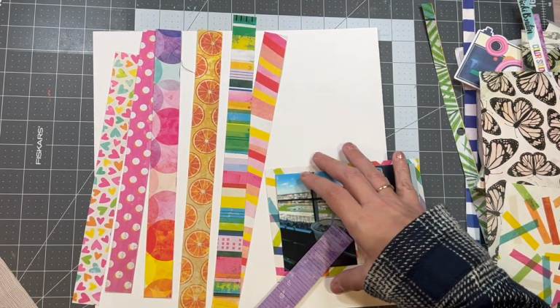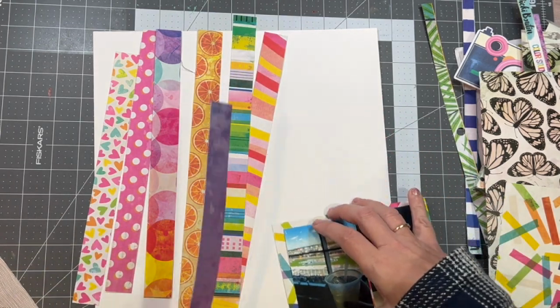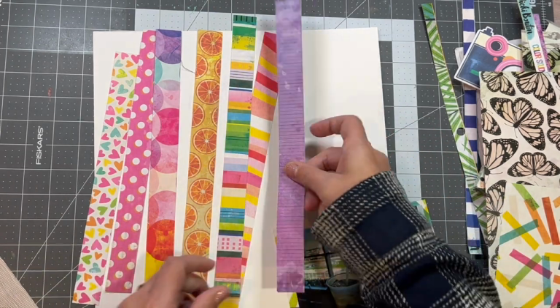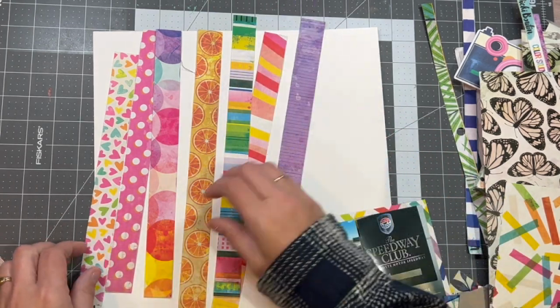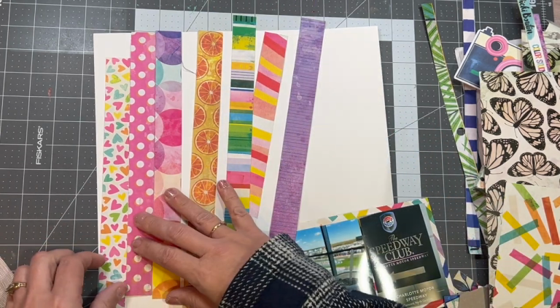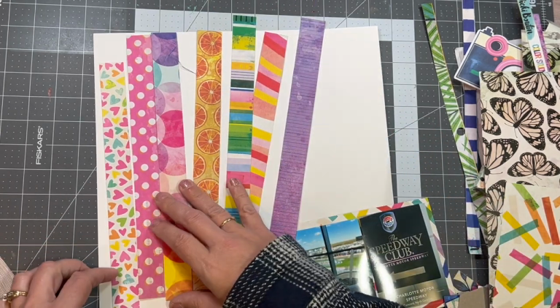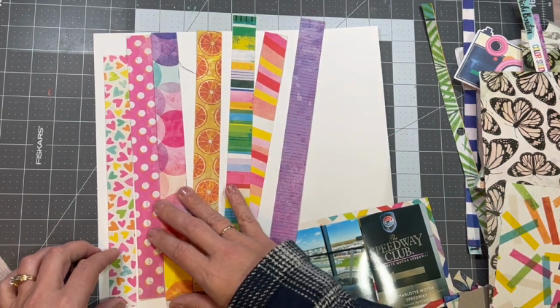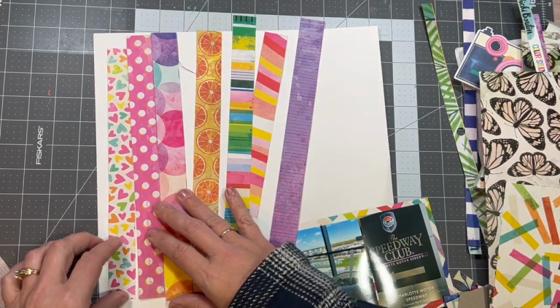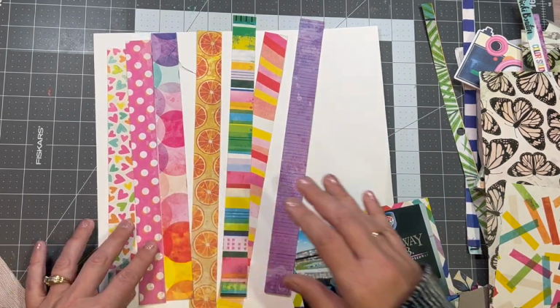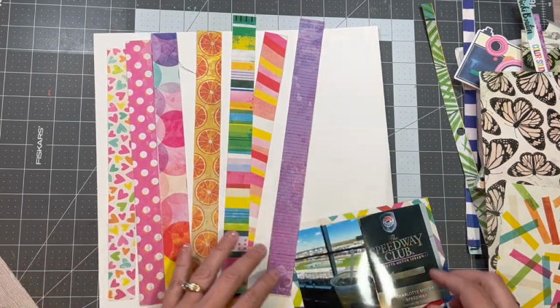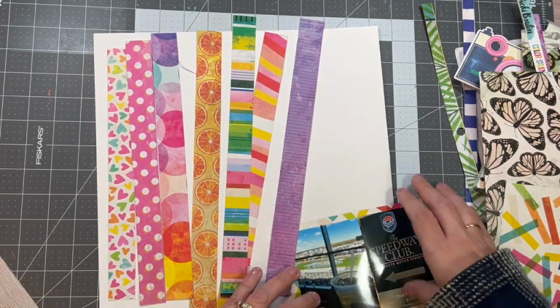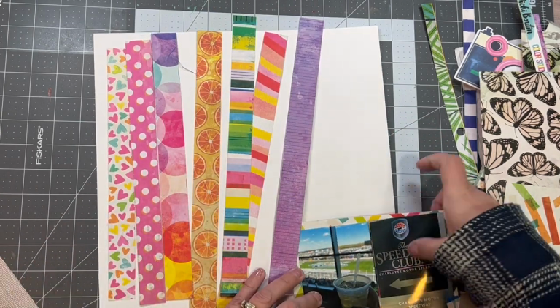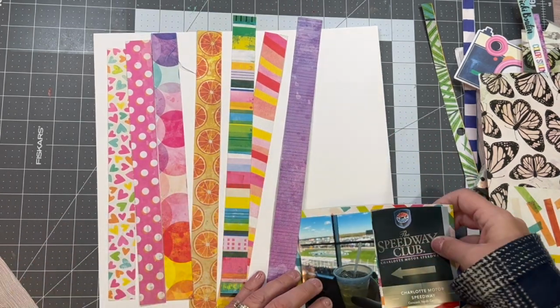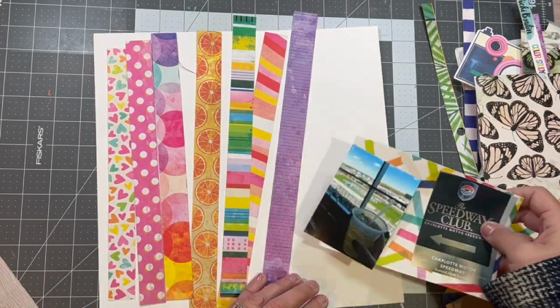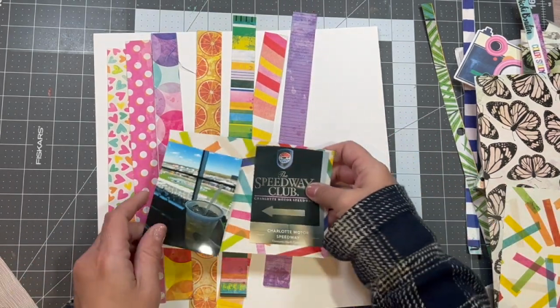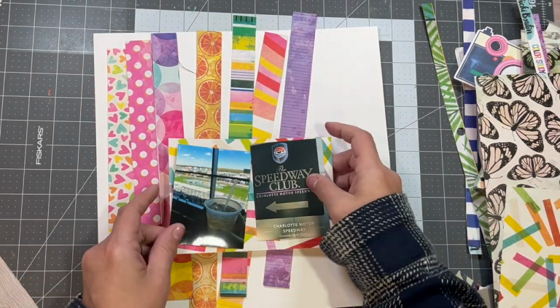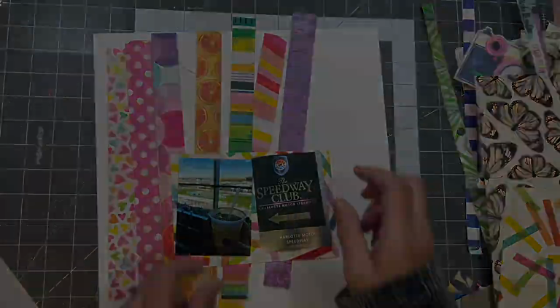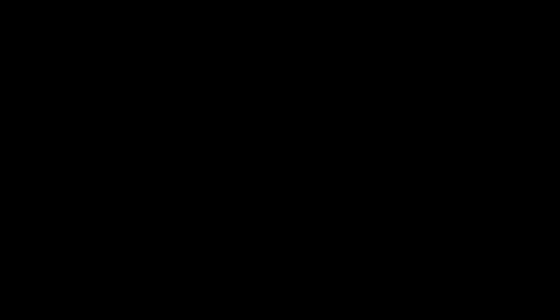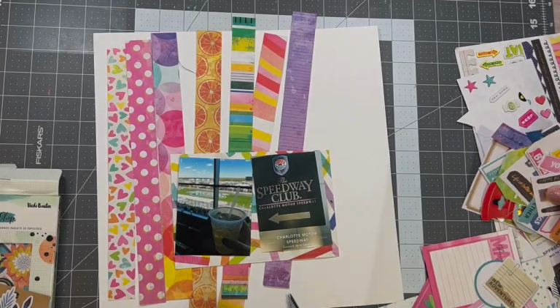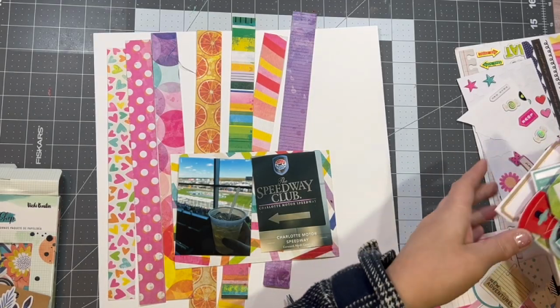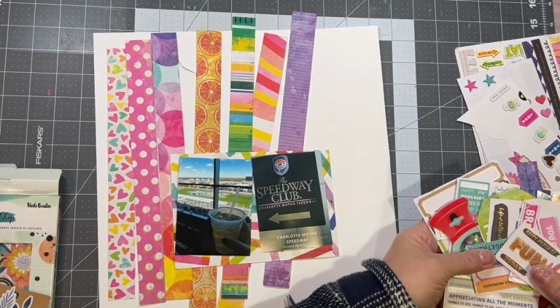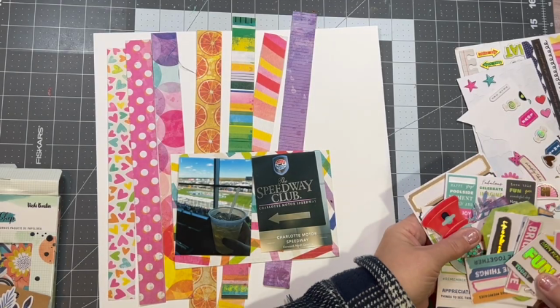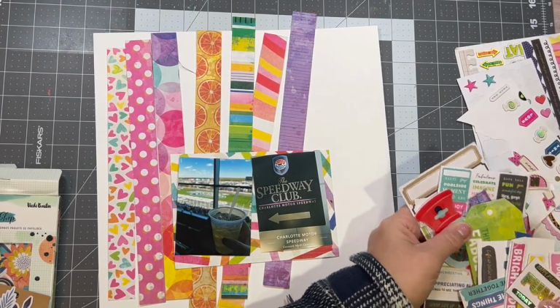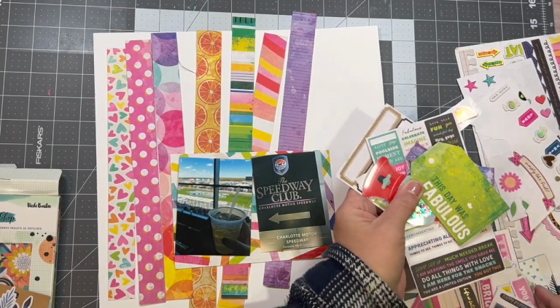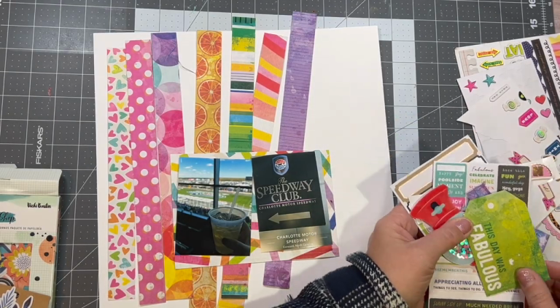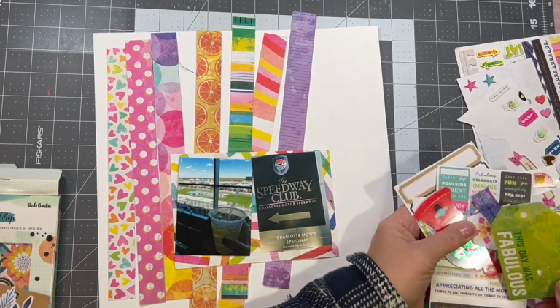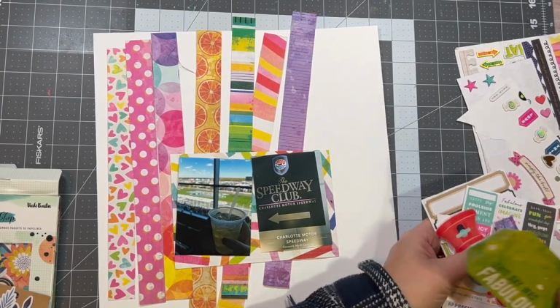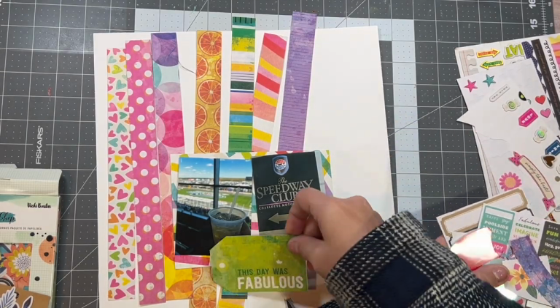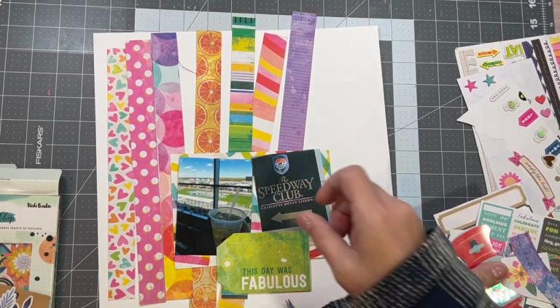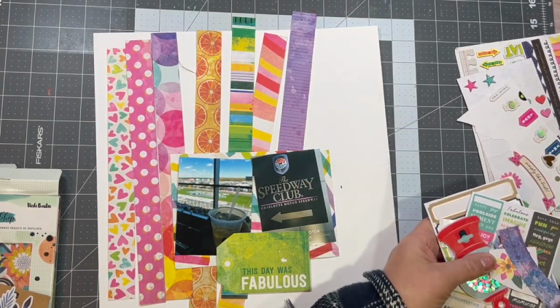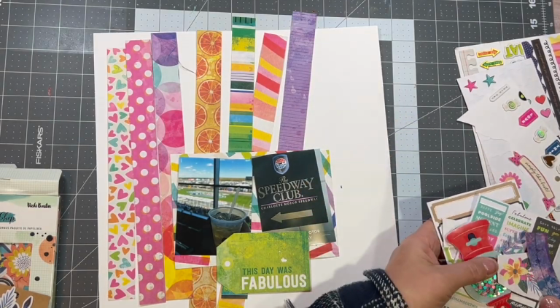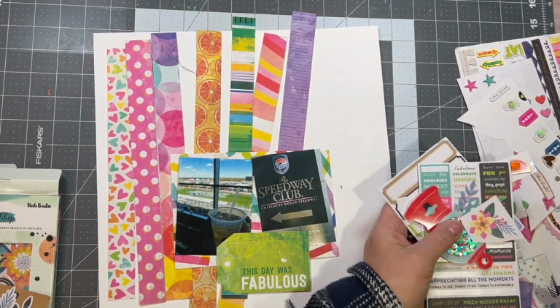This is where I arrange my strips into a rainbow order — red, orange, yellow, green, blue, violet. Kind of sneaky, but you wouldn't have to do it that way.